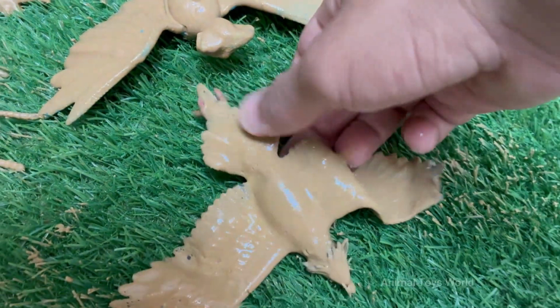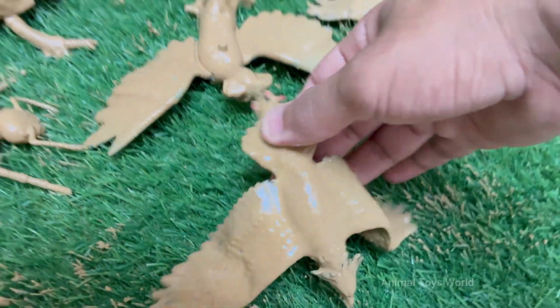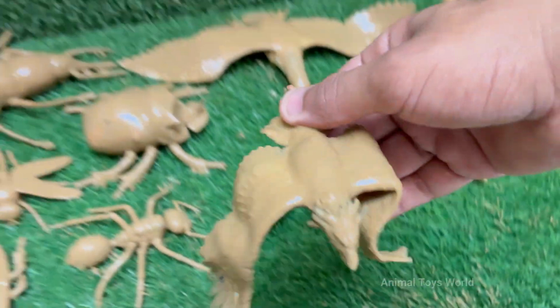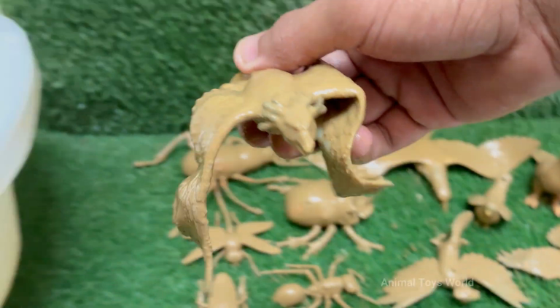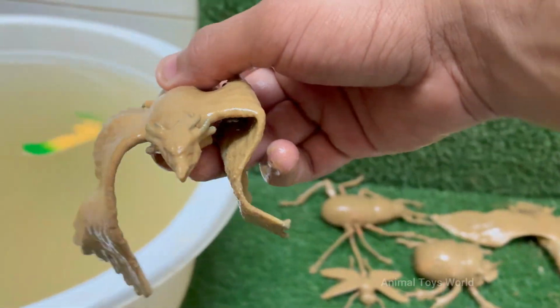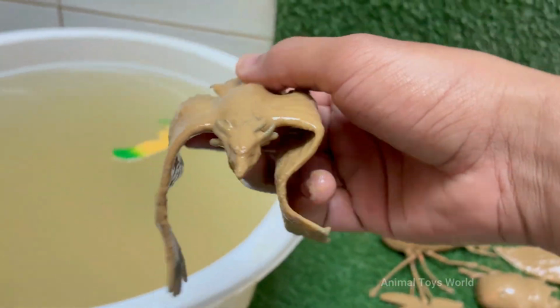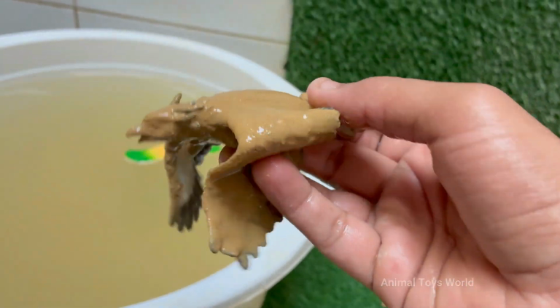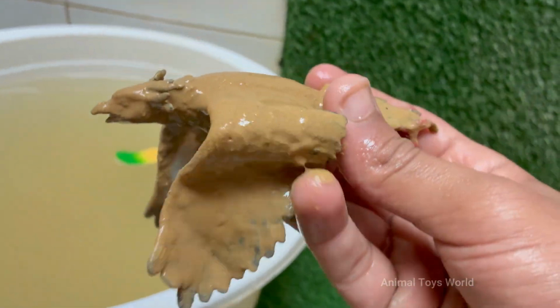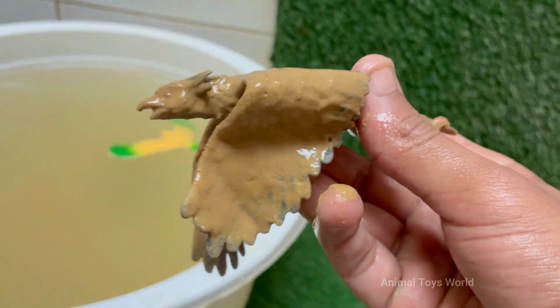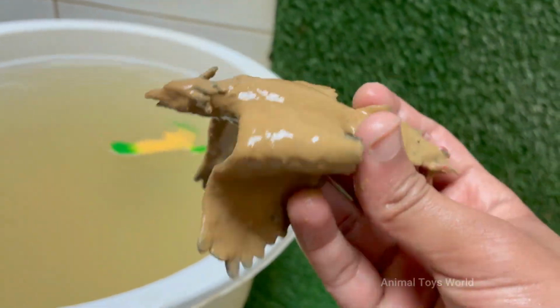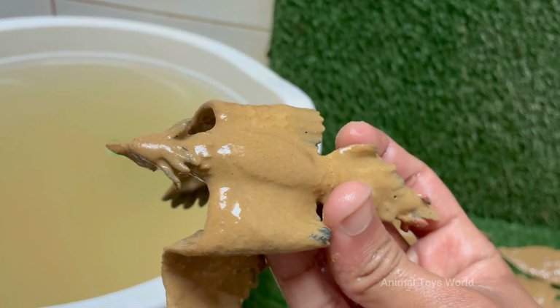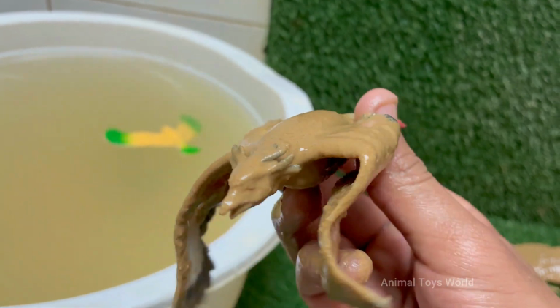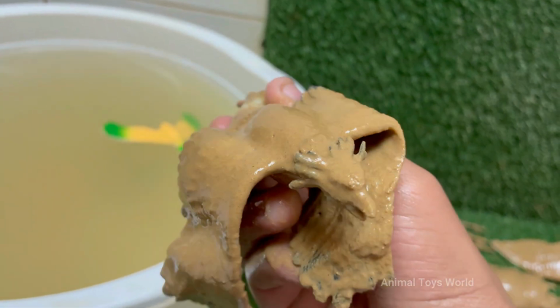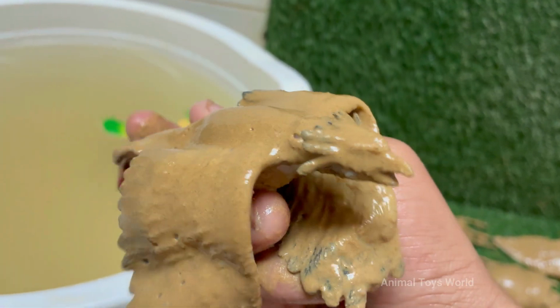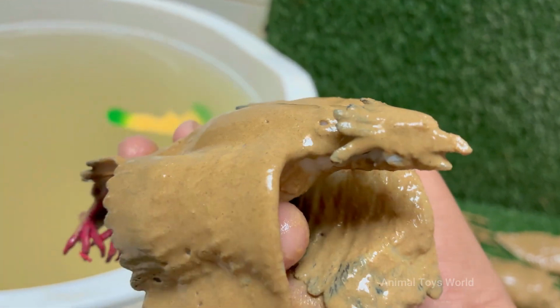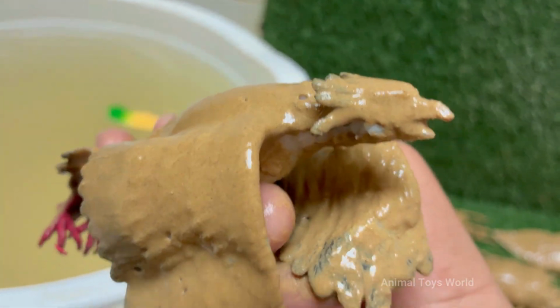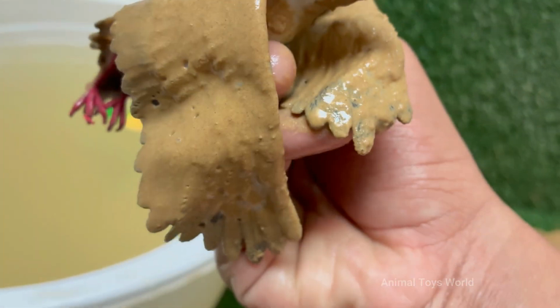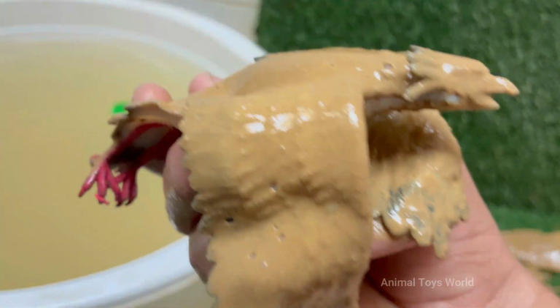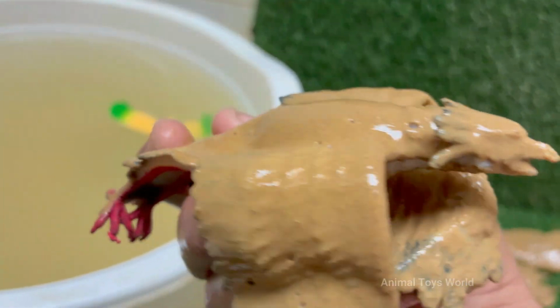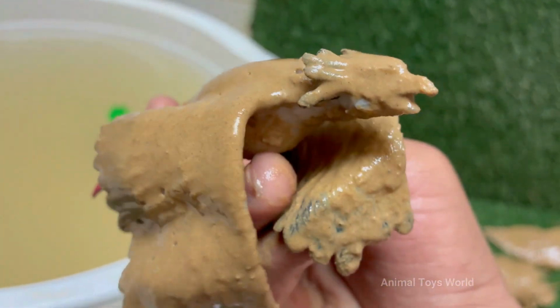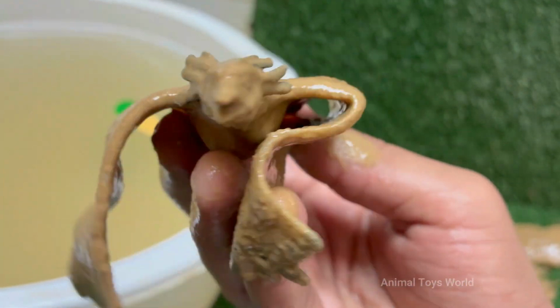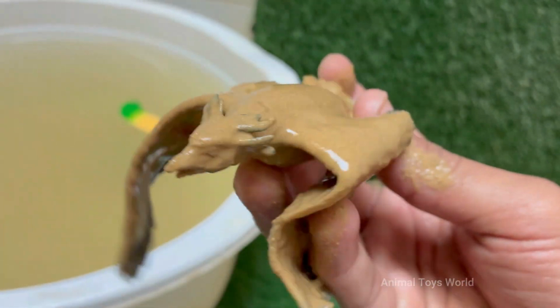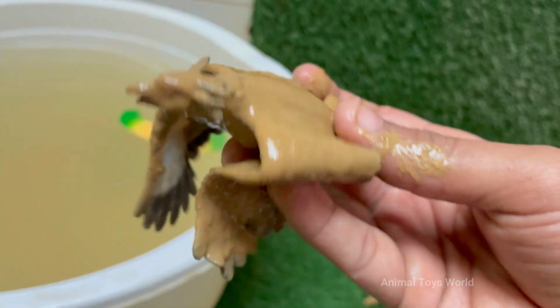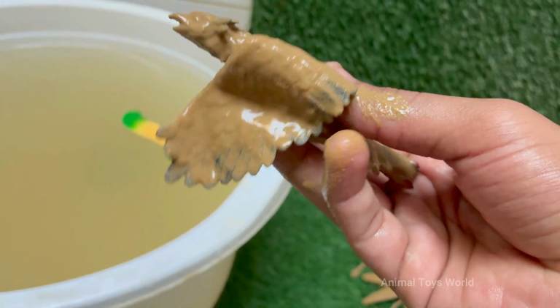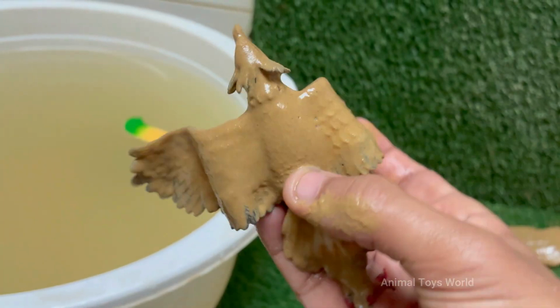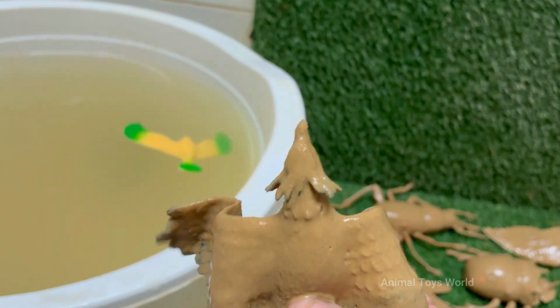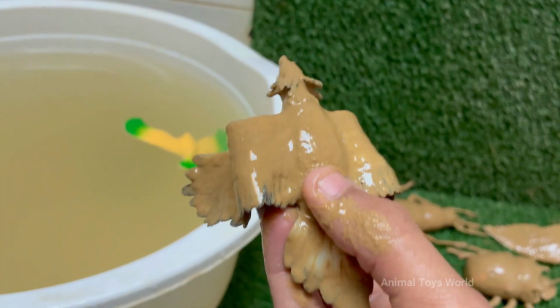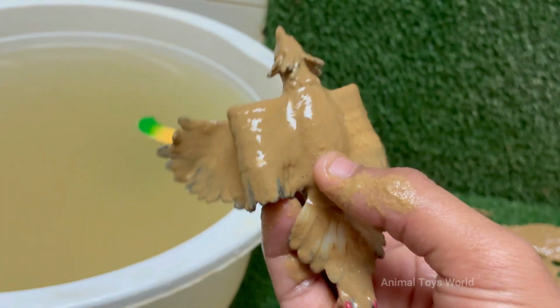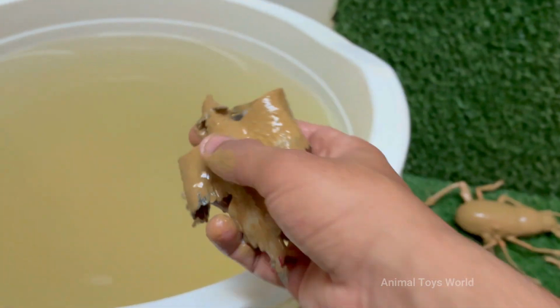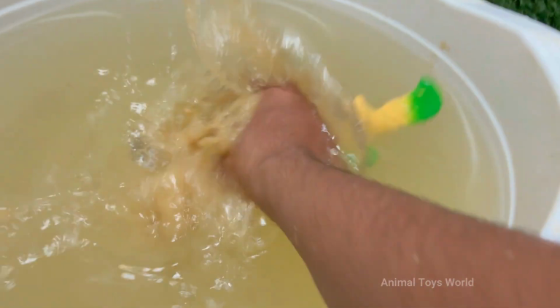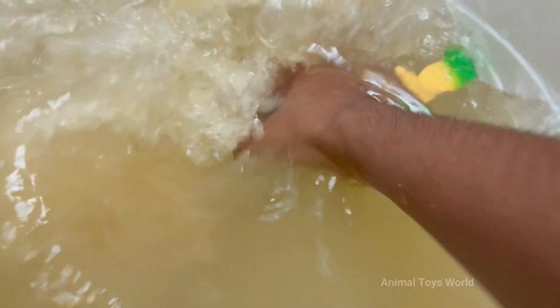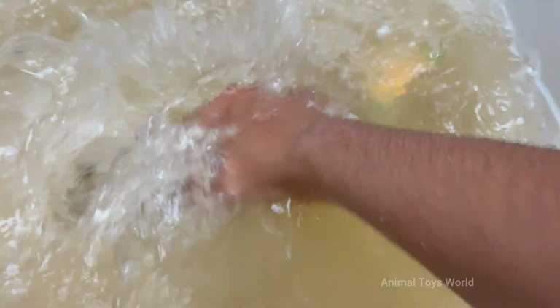The secretary bird is legendary for its ability to hunt and kill venomous snakes, including cobras and adders. However, snakes make up only a small part of its diet, which also includes insects, rodents, lizards, and young birds.